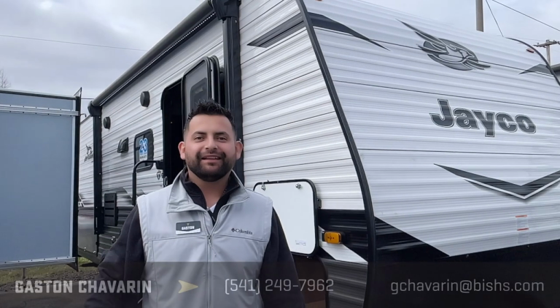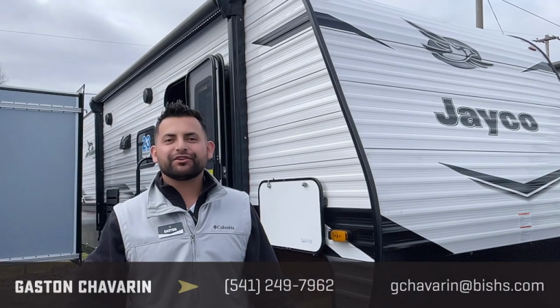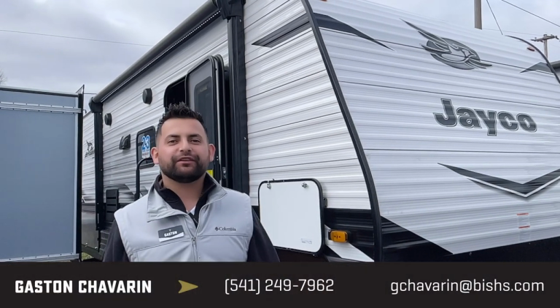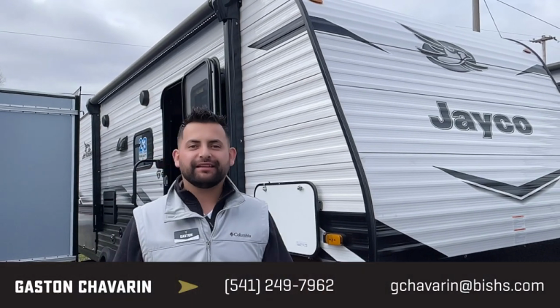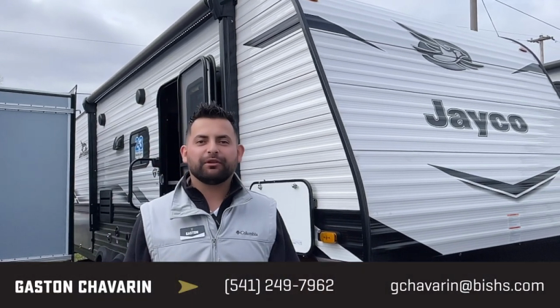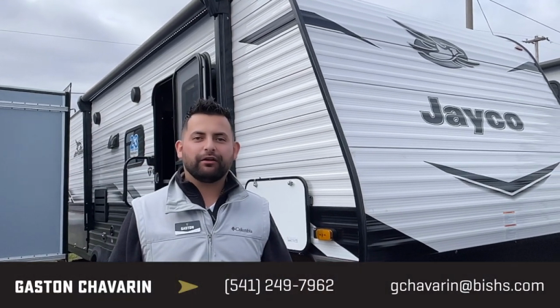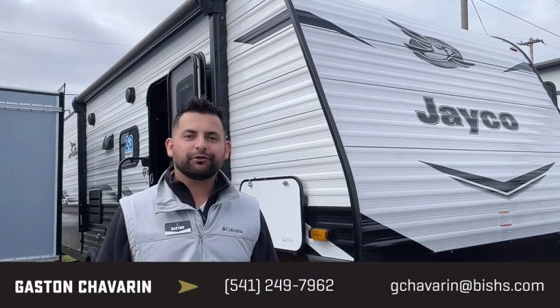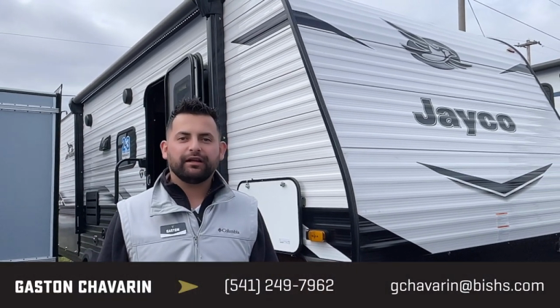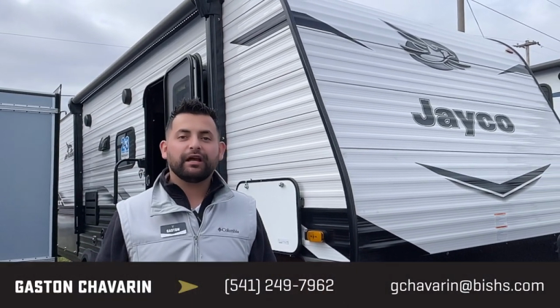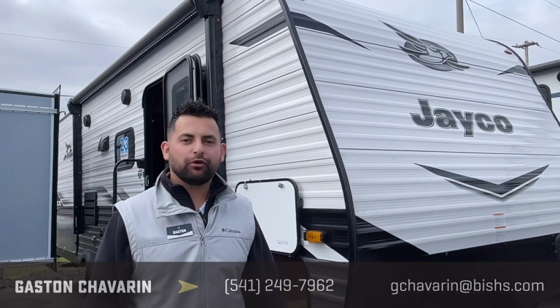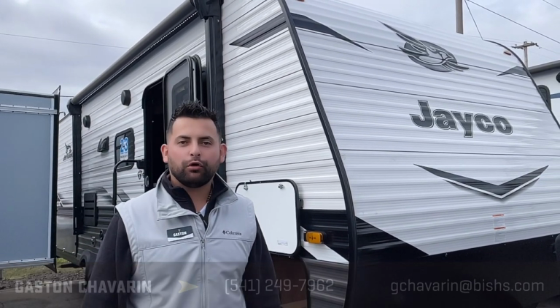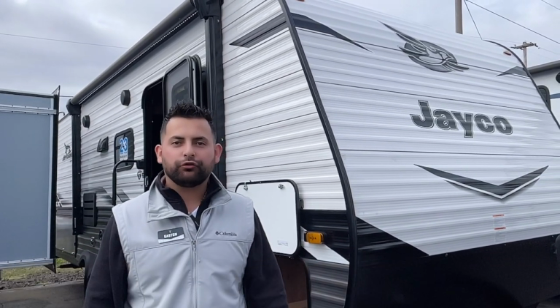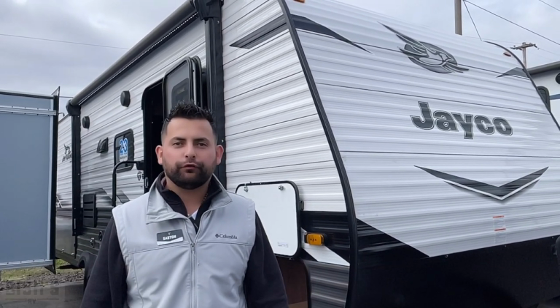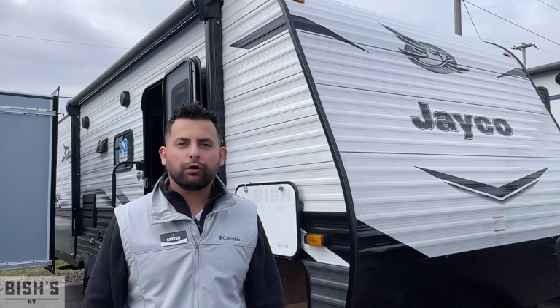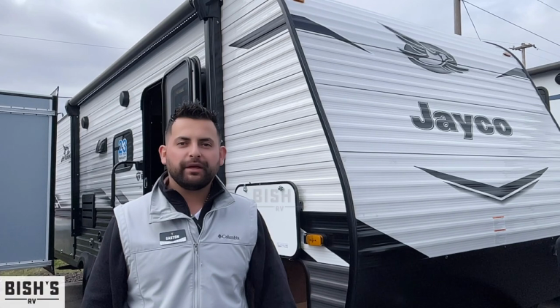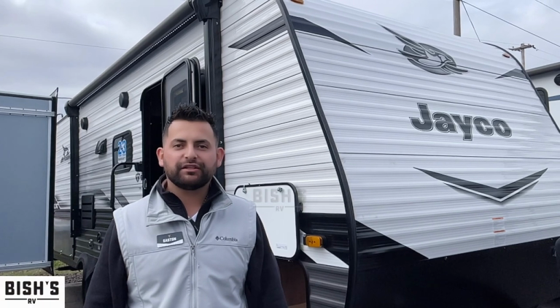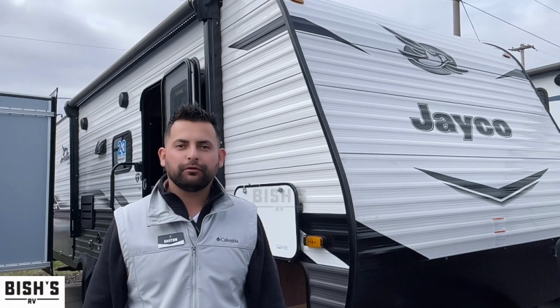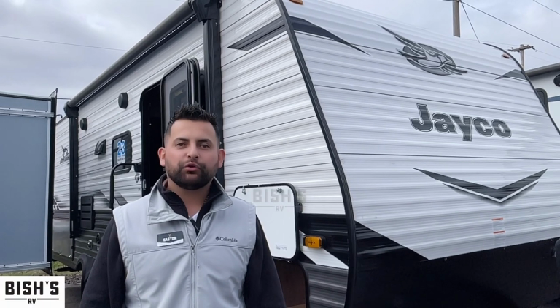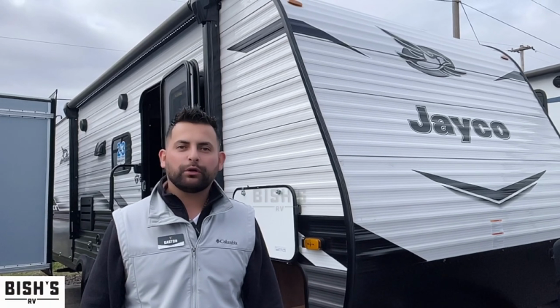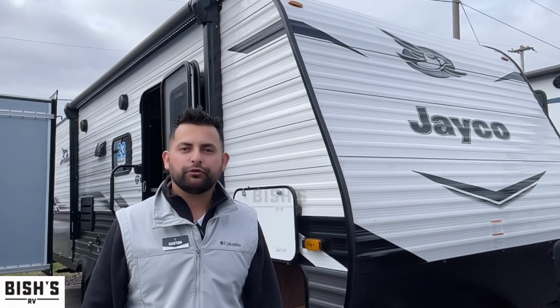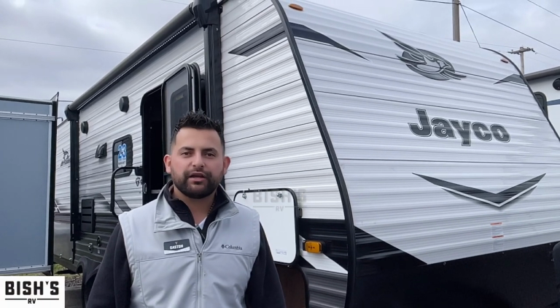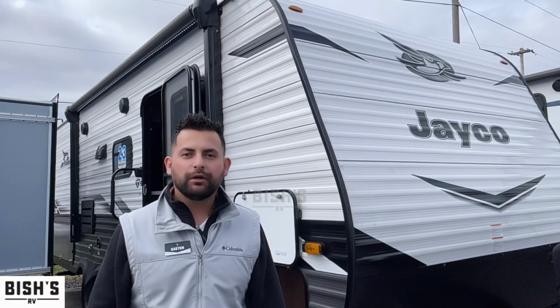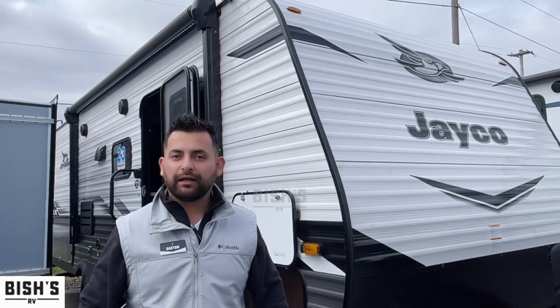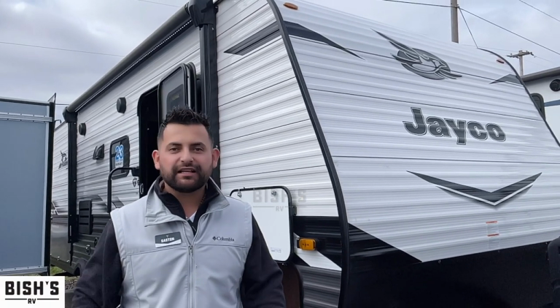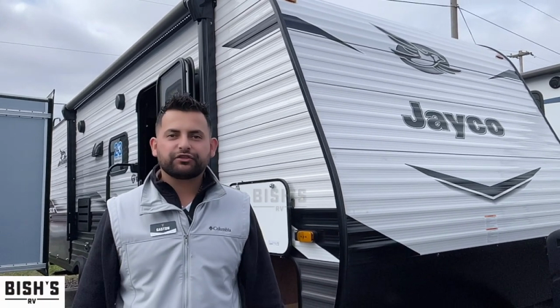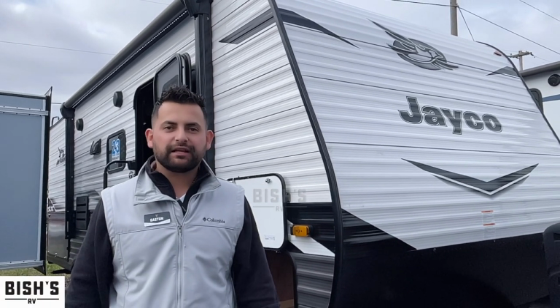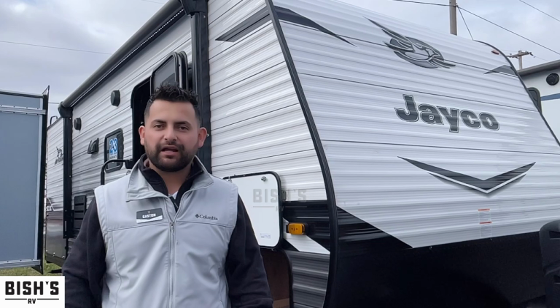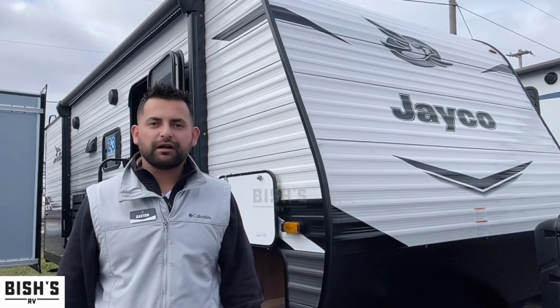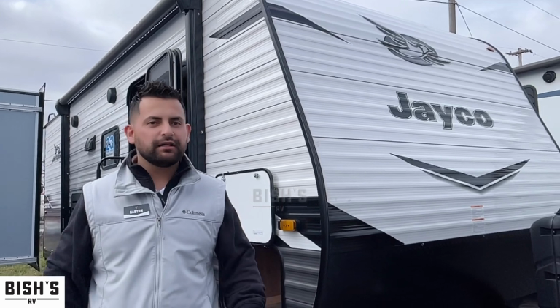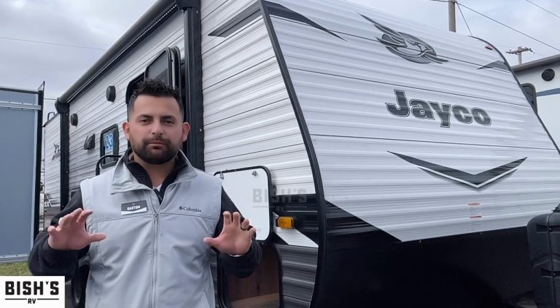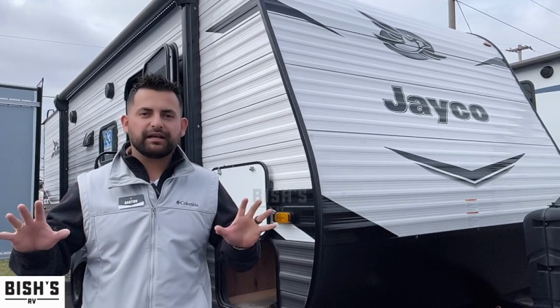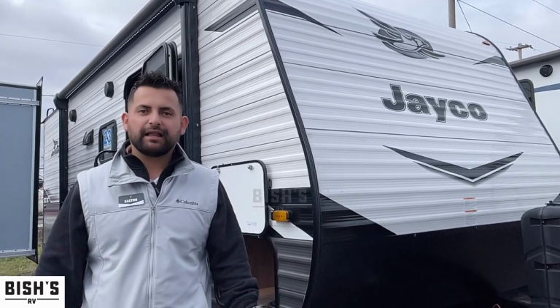Thank you so much for taking the time to look at our inventory today. Today we'll be going over a 224 BHW 2022 Jayco — lots of nice features with this one. You're going to have bunks, some of the best in class.